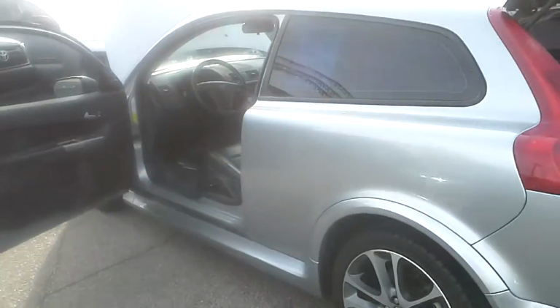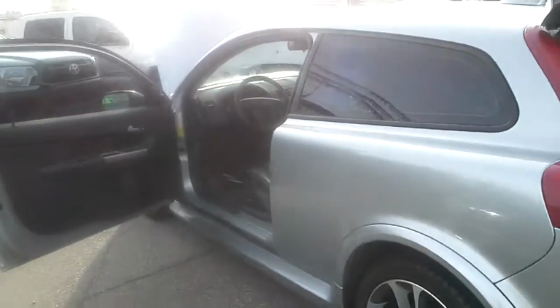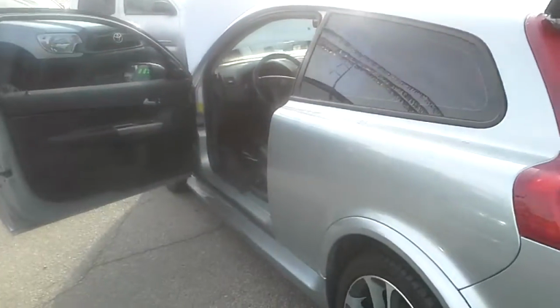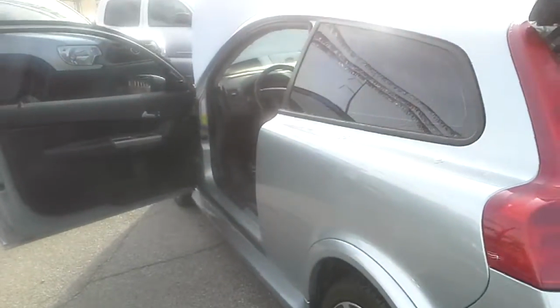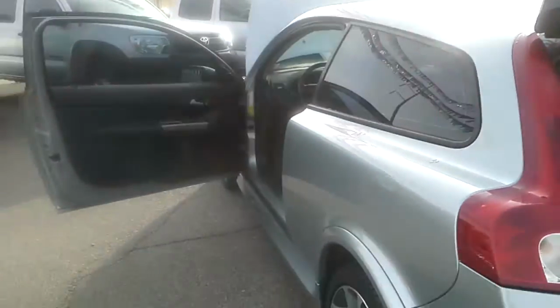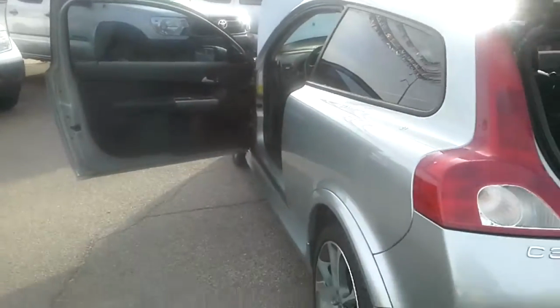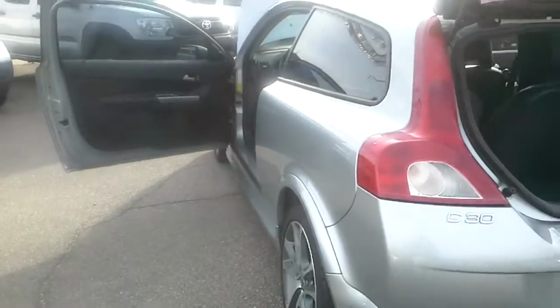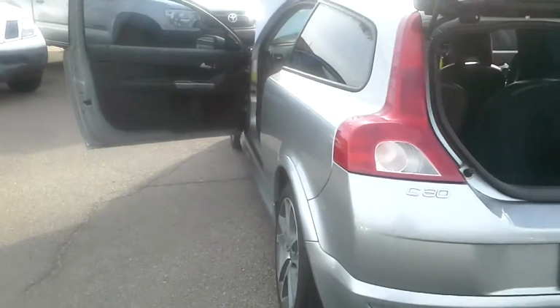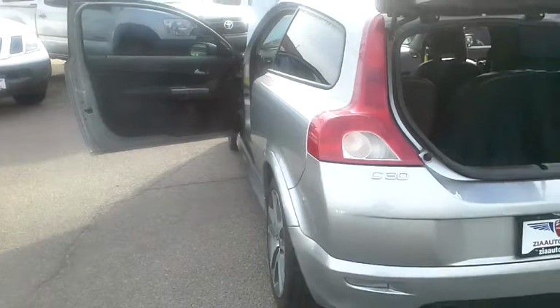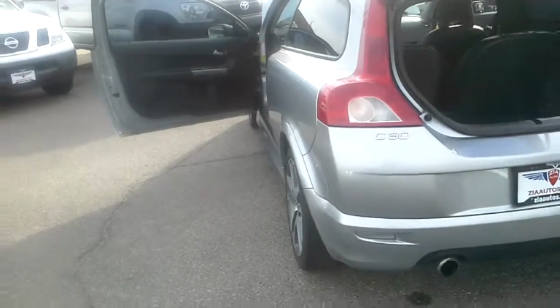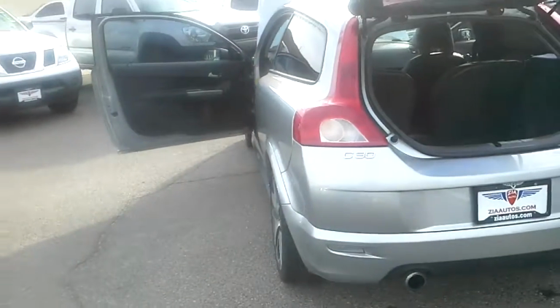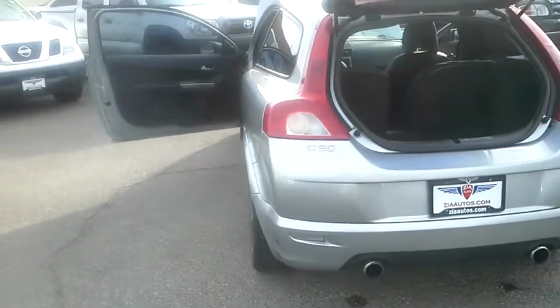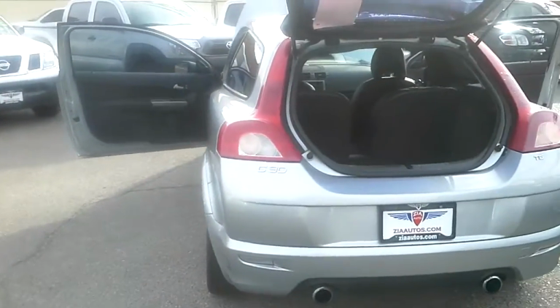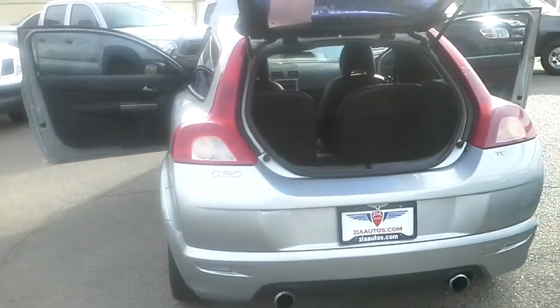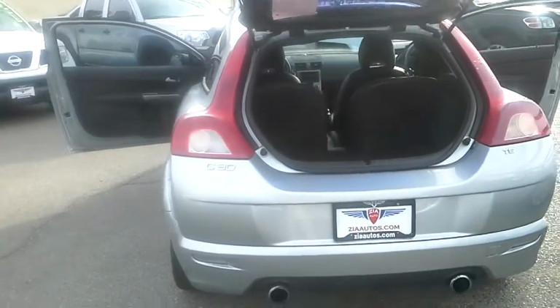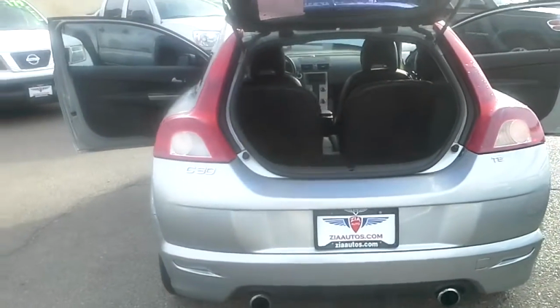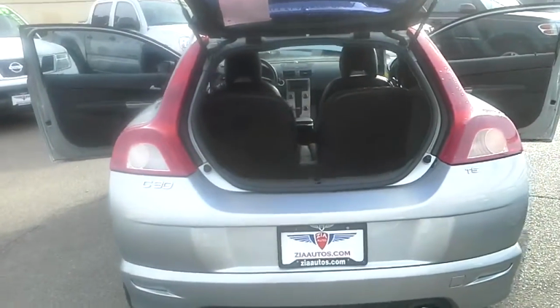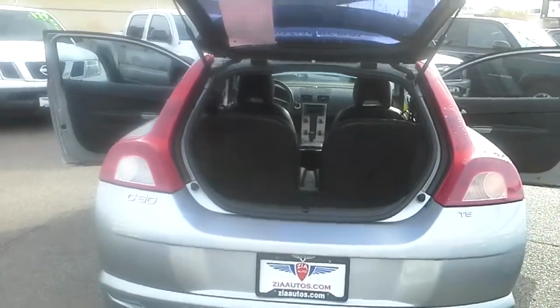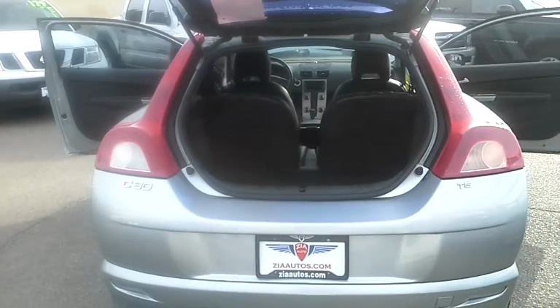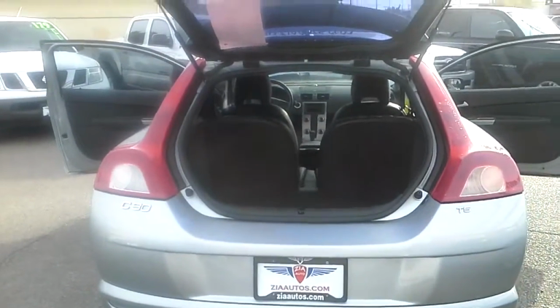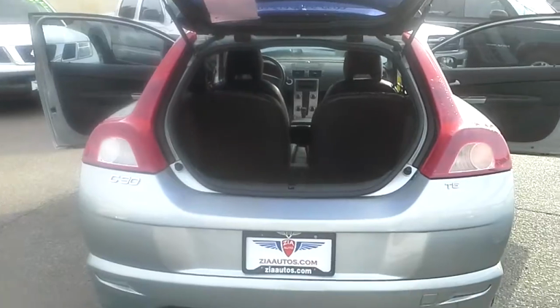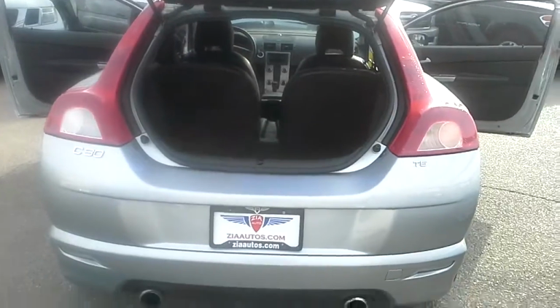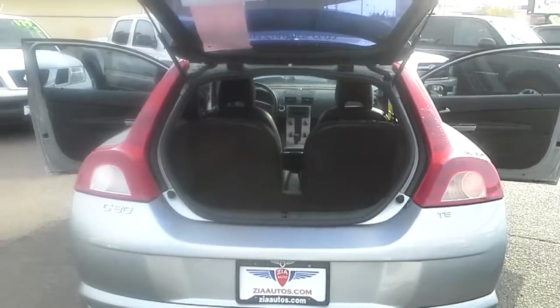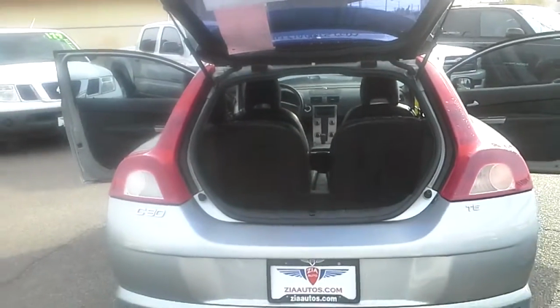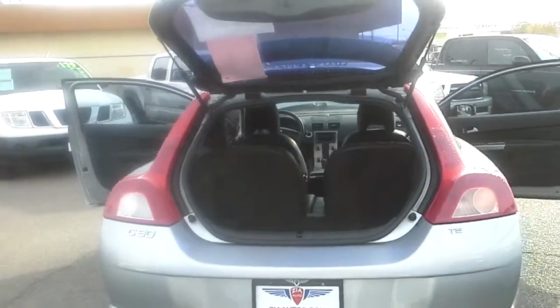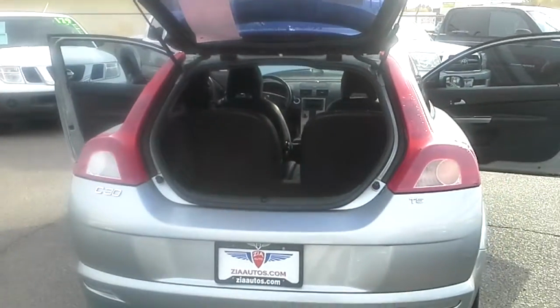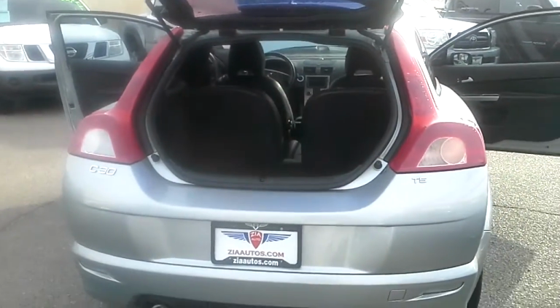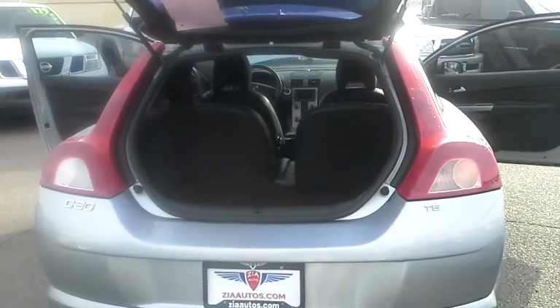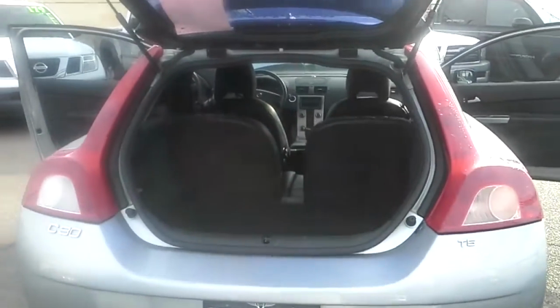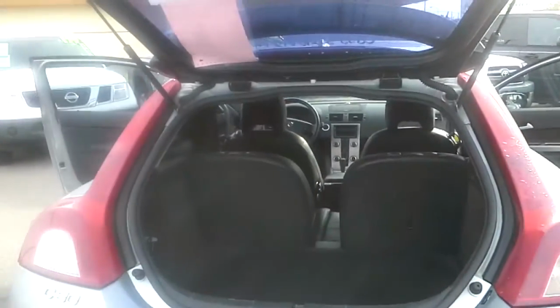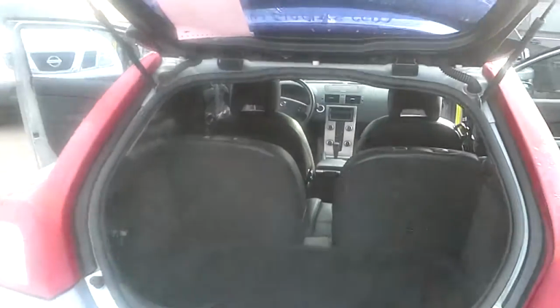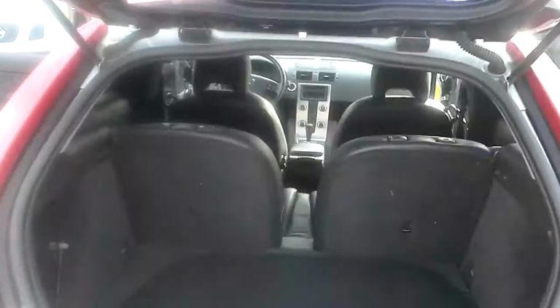Volvo is definitely known for its safety rating. The doors and side panels have beams that go through it. It's made out of five different grades of steel. Pretty cool little ride.